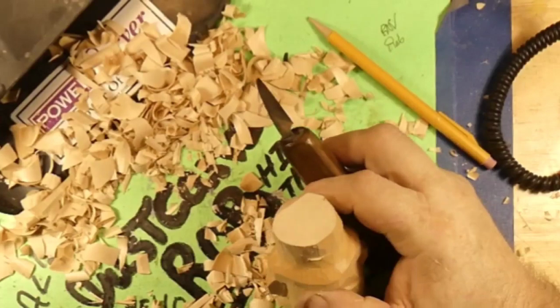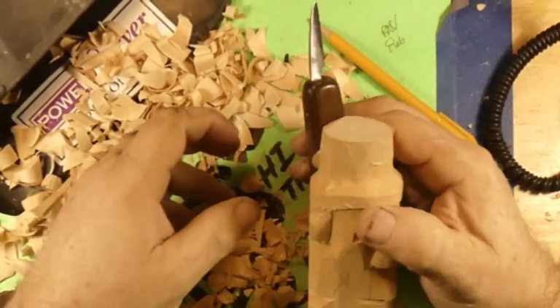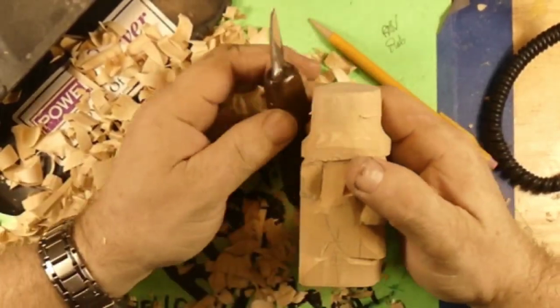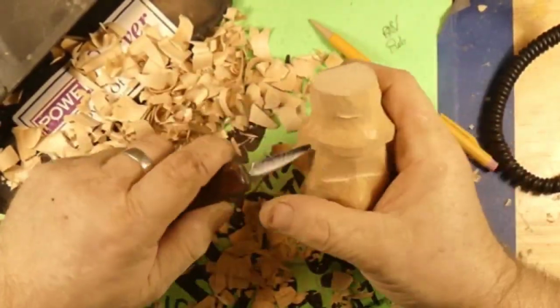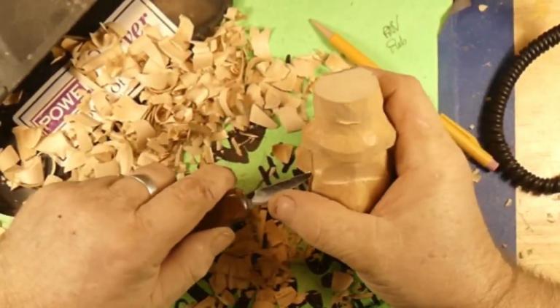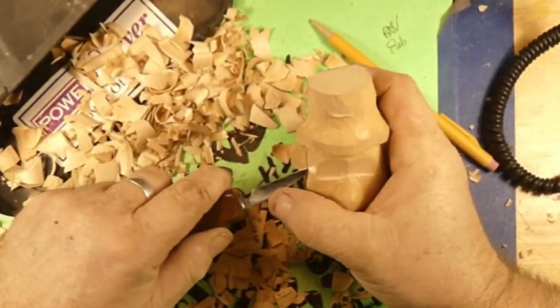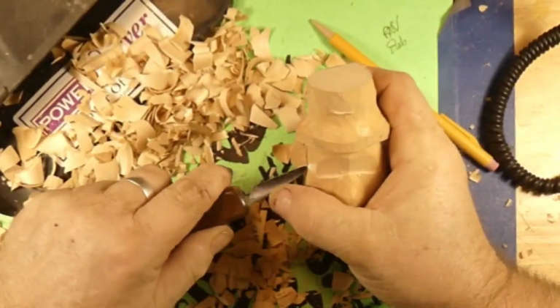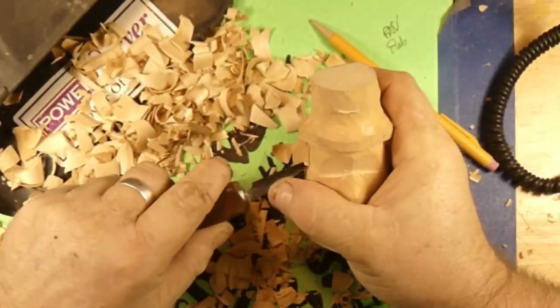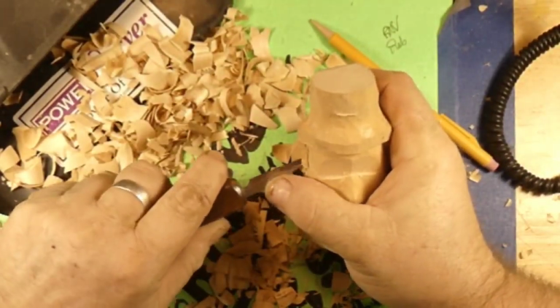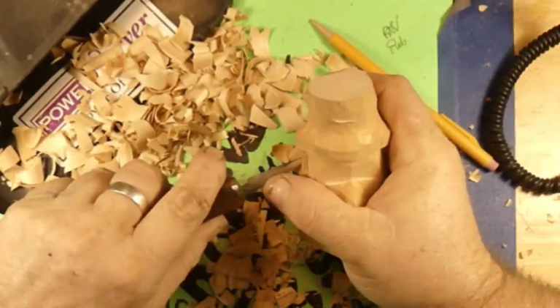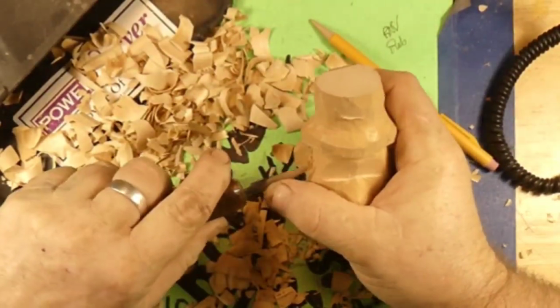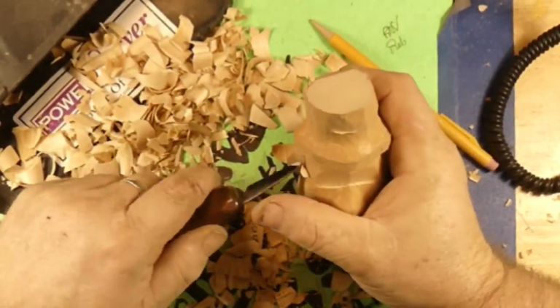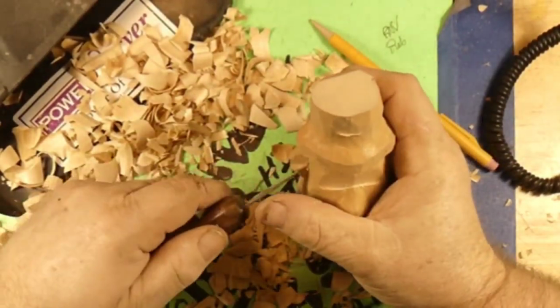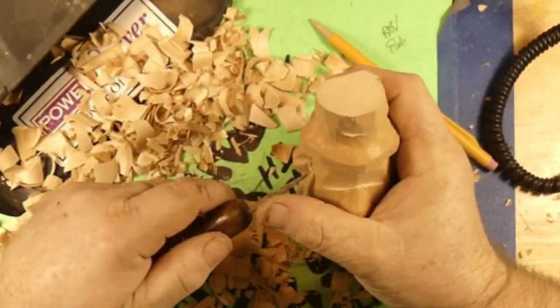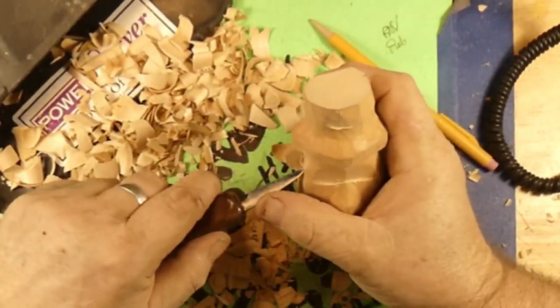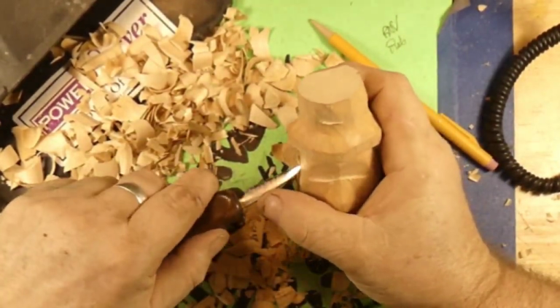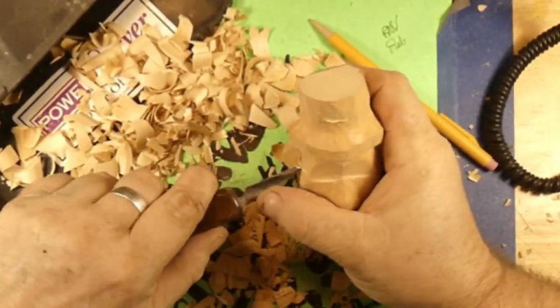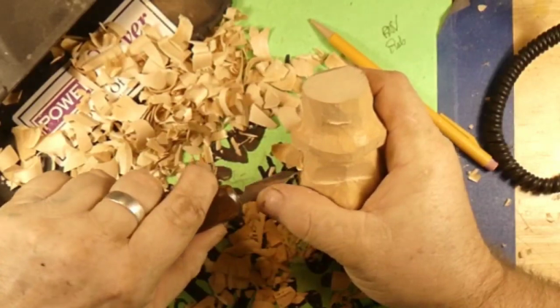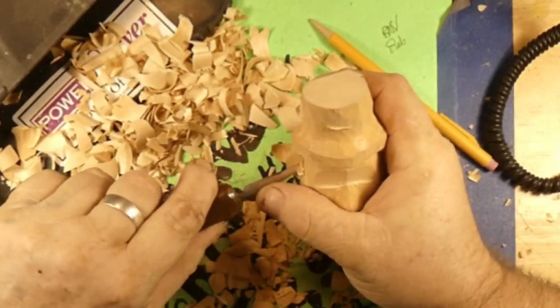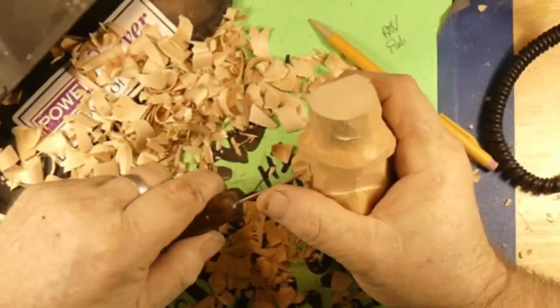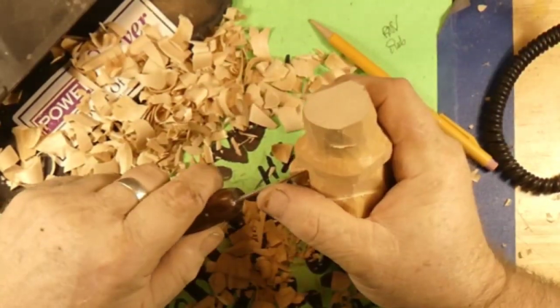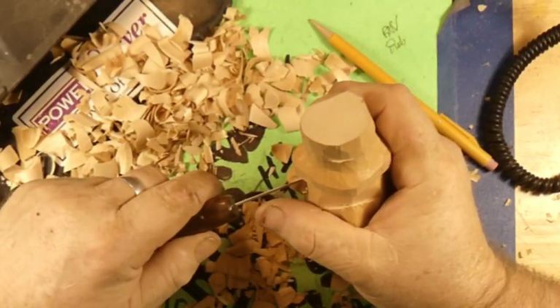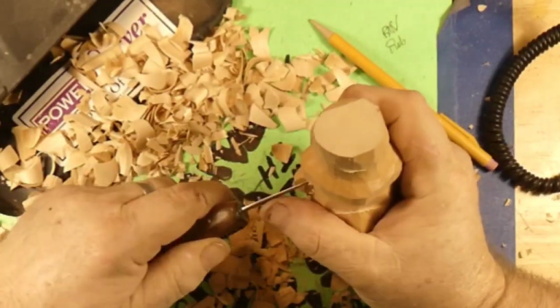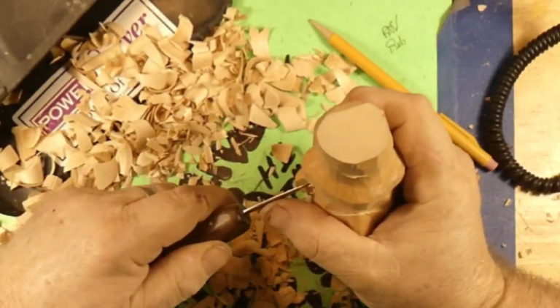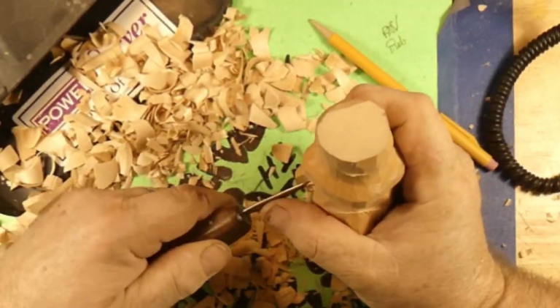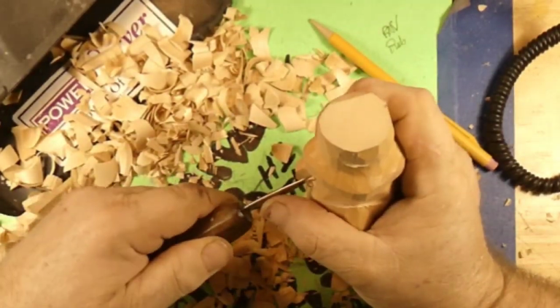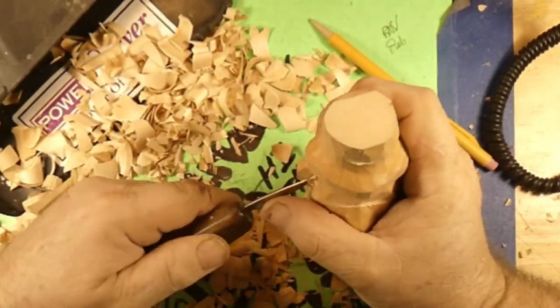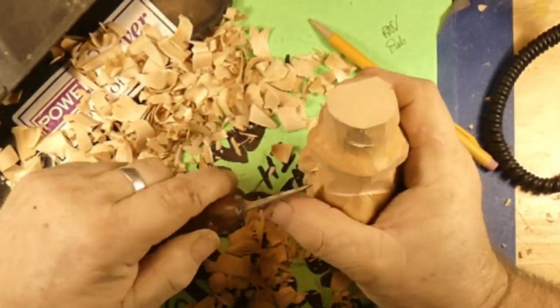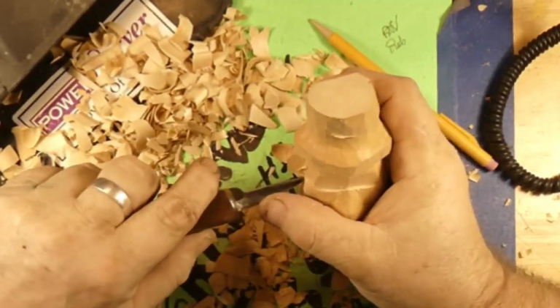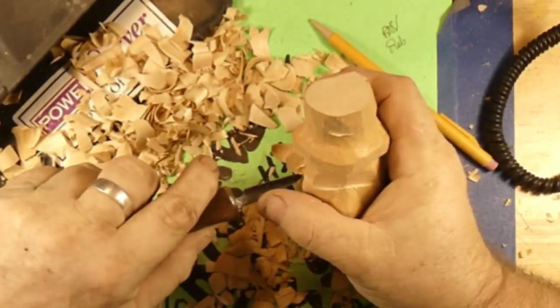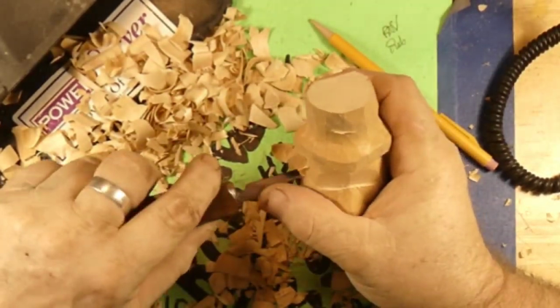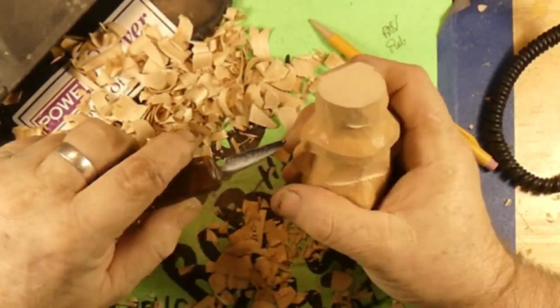Hey guys, welcome back to Just Carved Rob. Carving a Basswood Leprechaun.